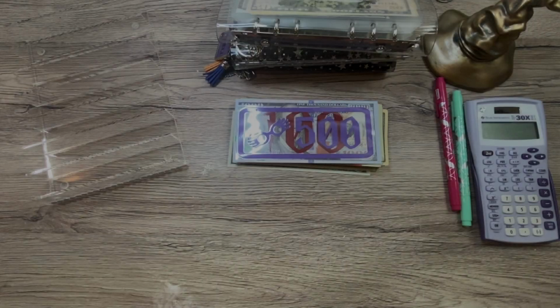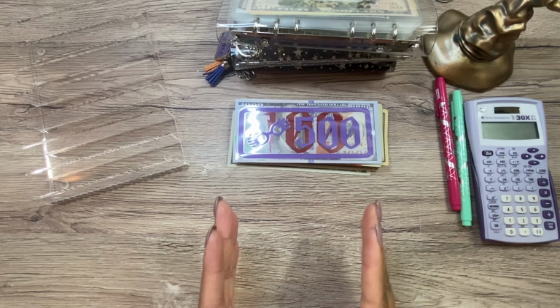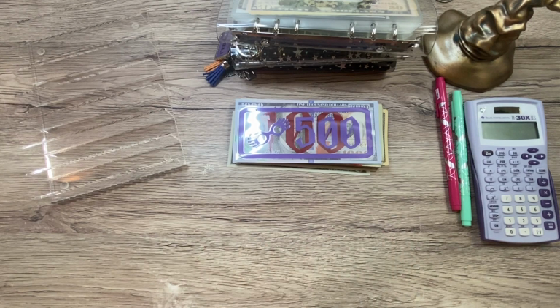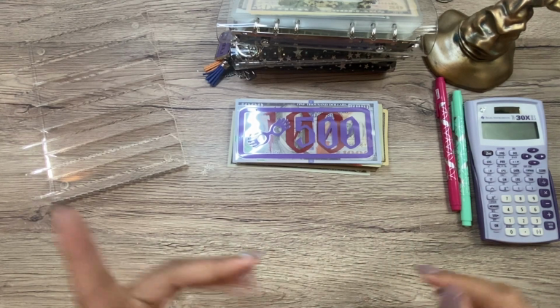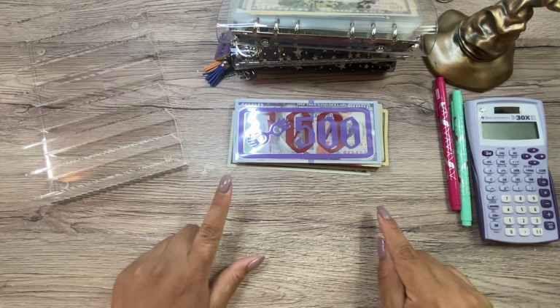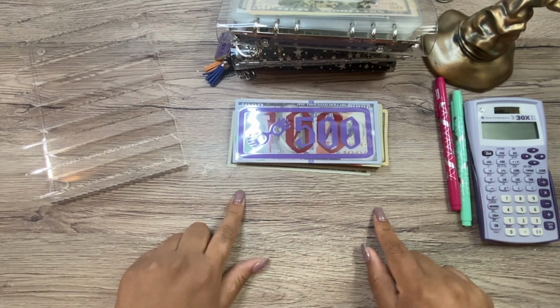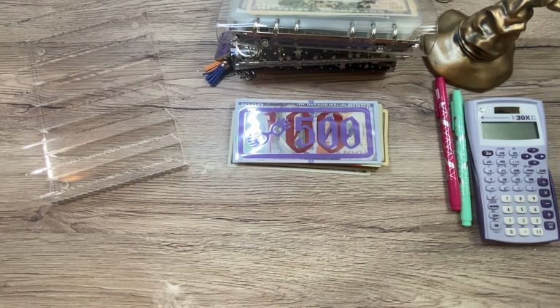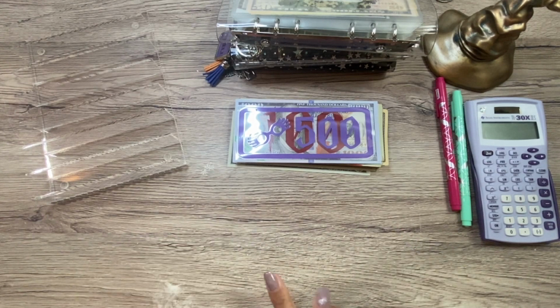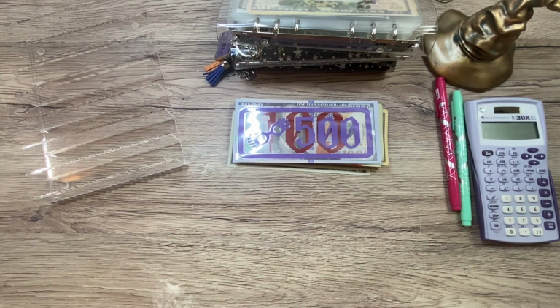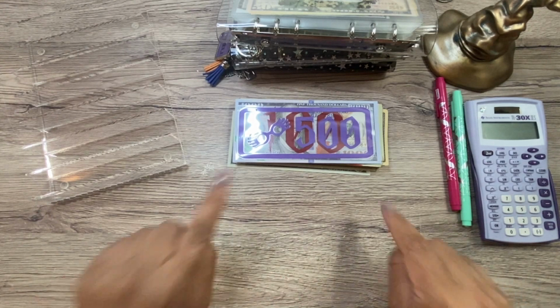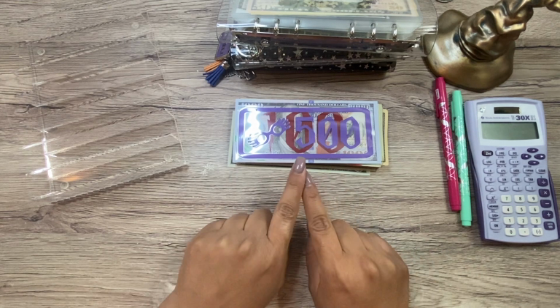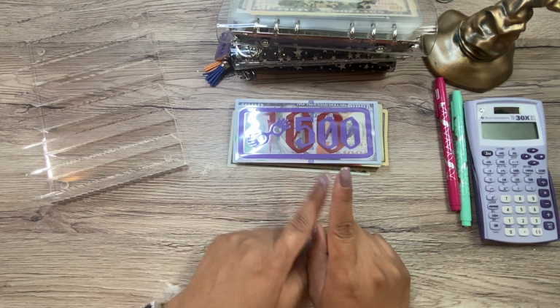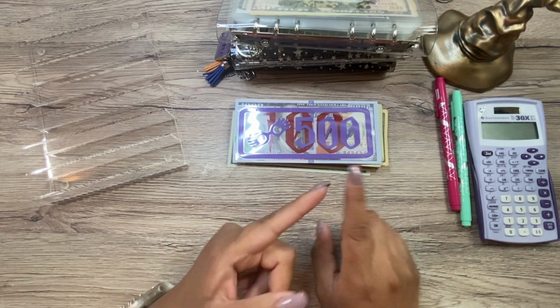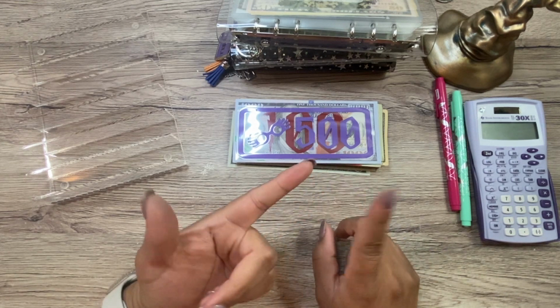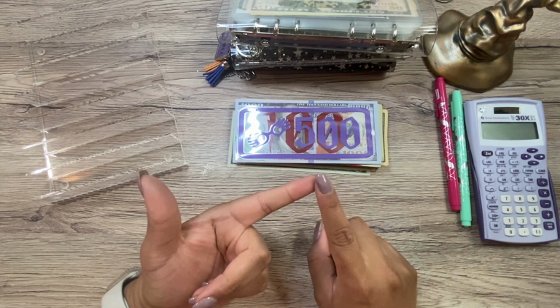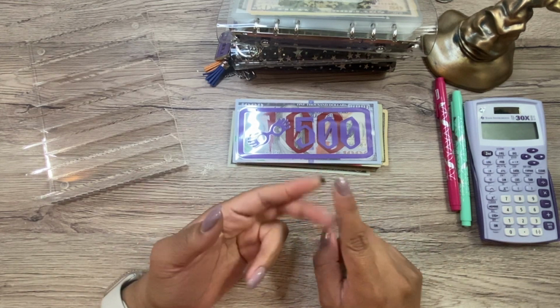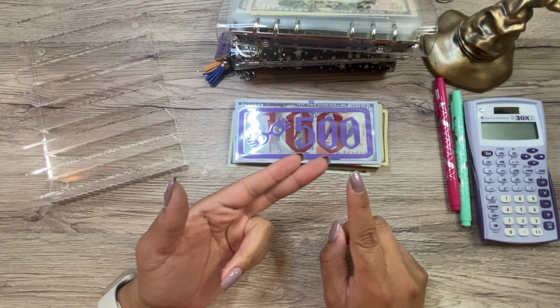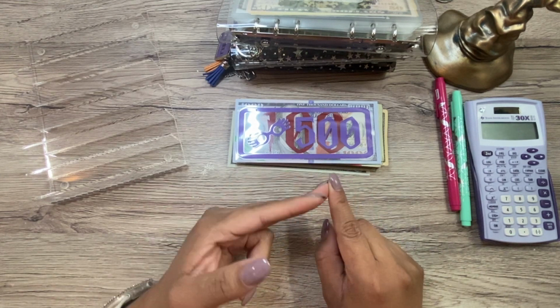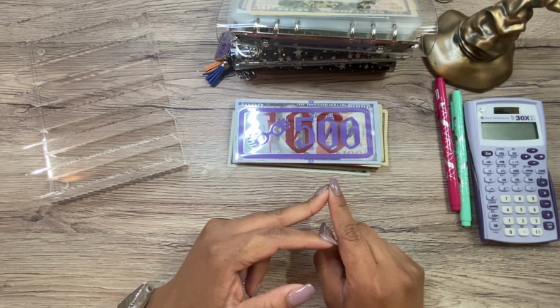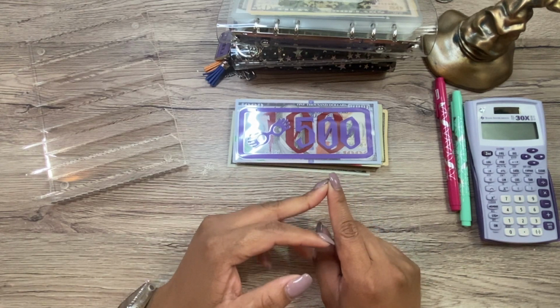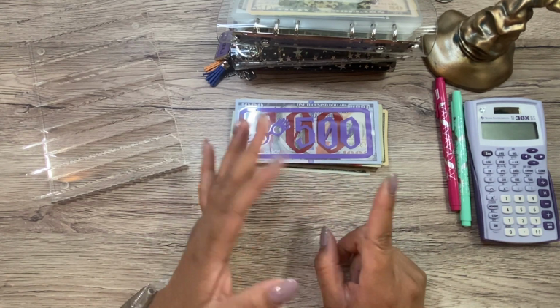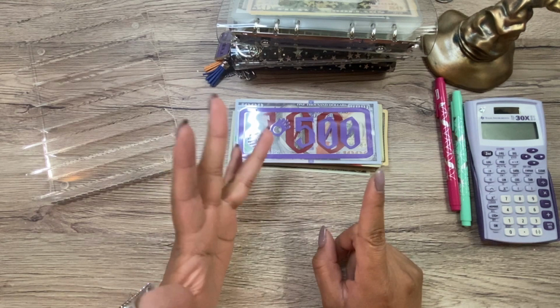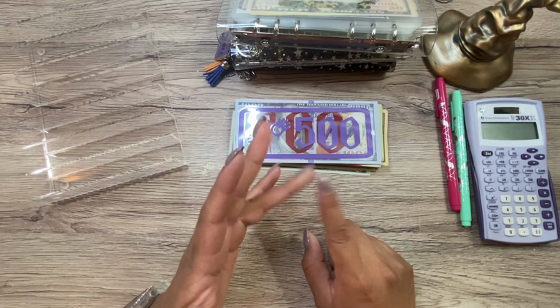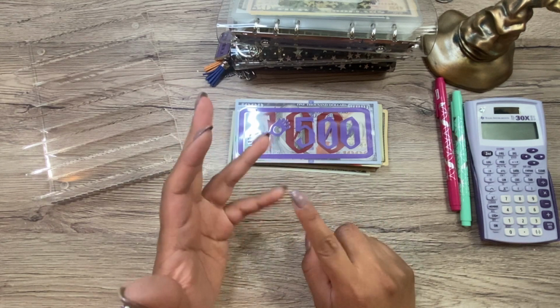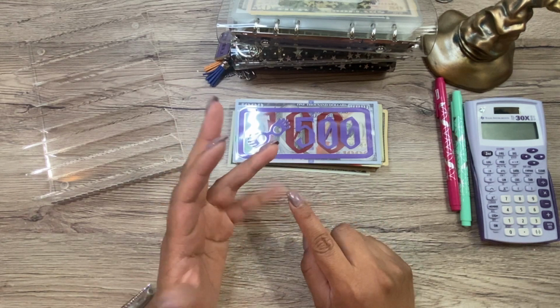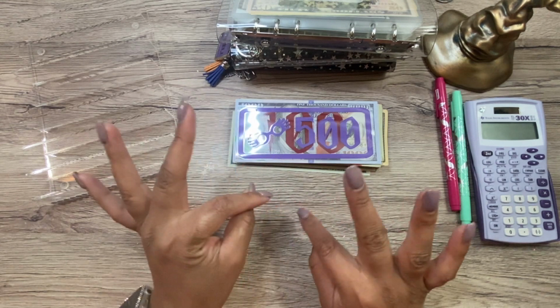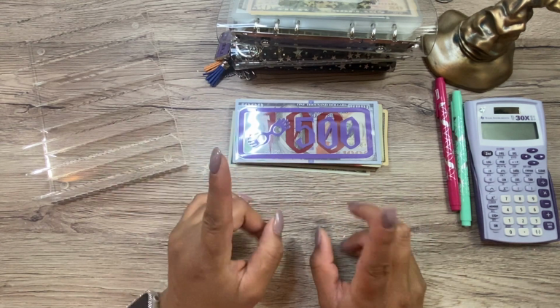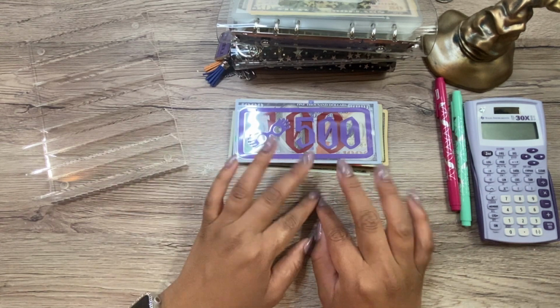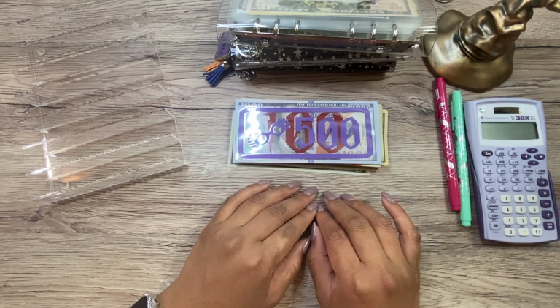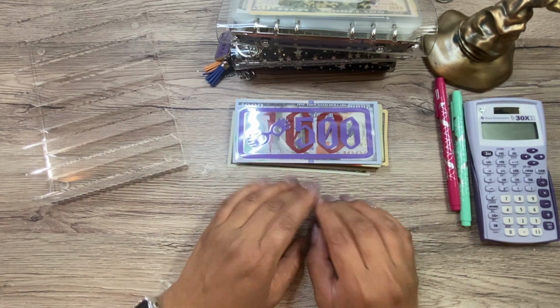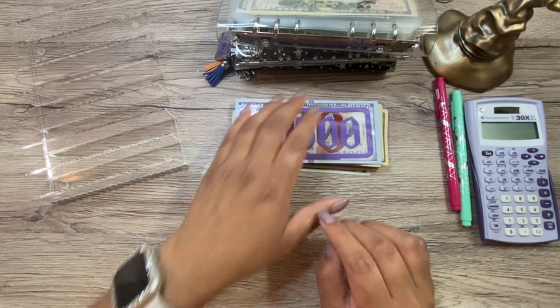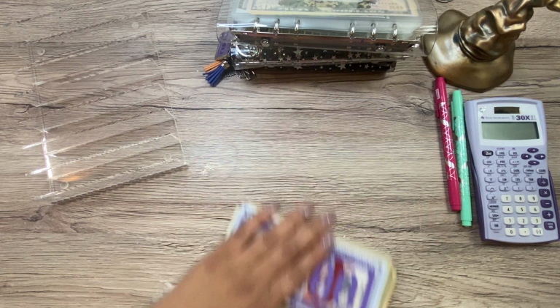Hi friends, welcome back, or welcome if you are new. My name is Yareli. Today we're going to be stuffing our sinking funds — both our revolving funds and our long-term funds. We're also going to be stuffing our house fund and adding a little bit to our emergency fund. So let's get started.